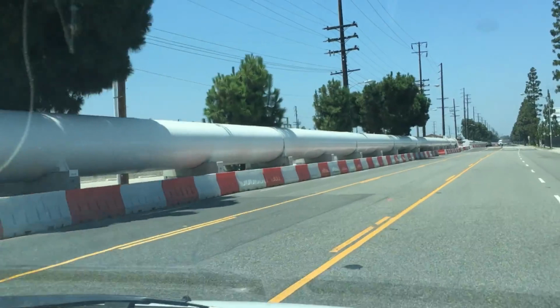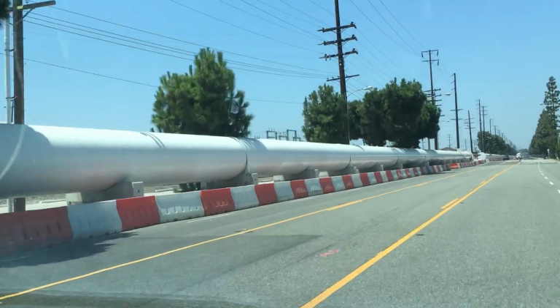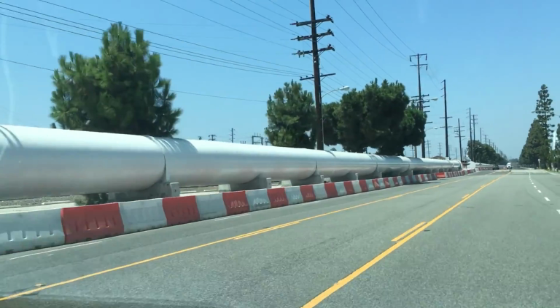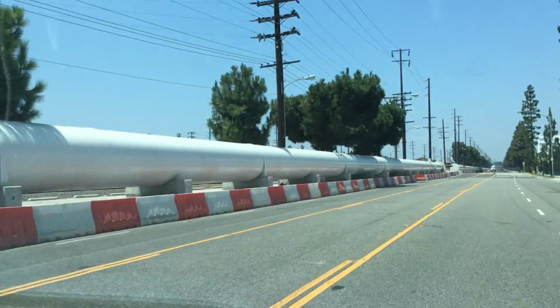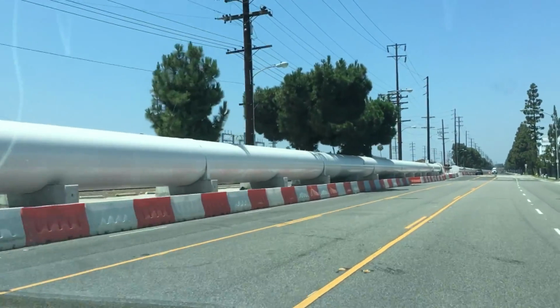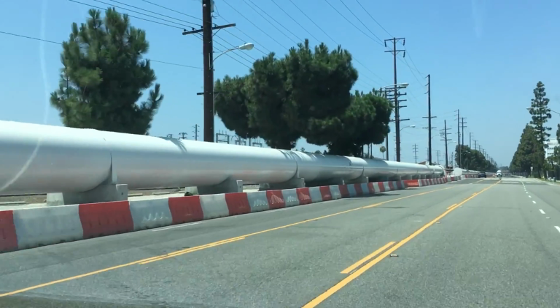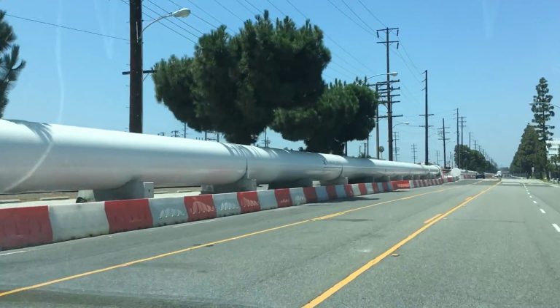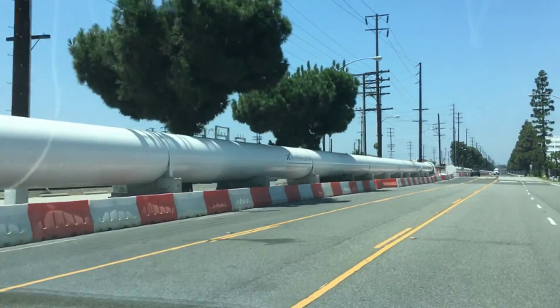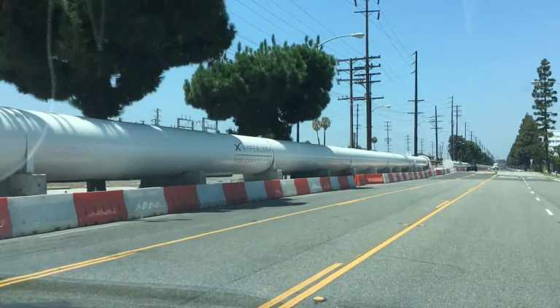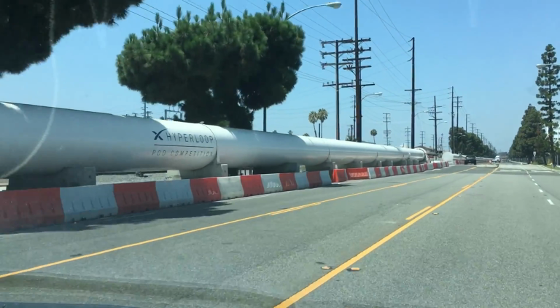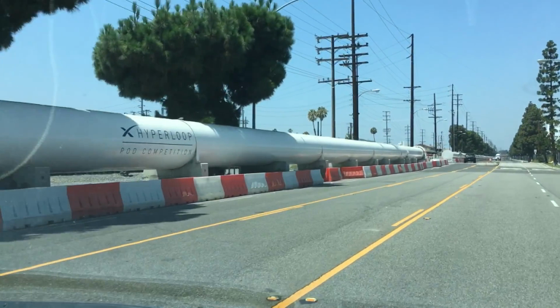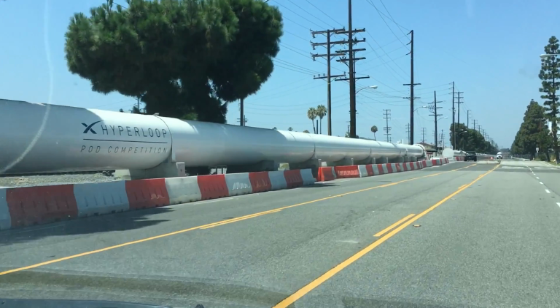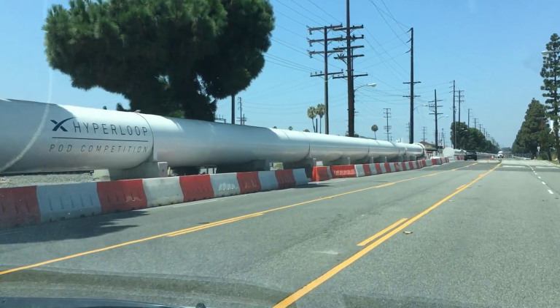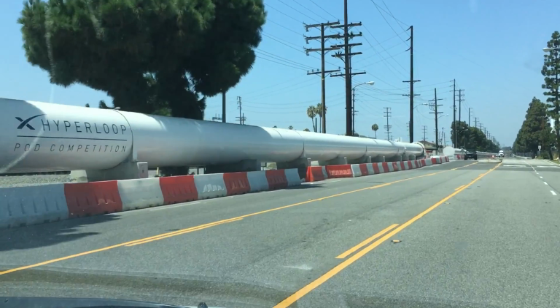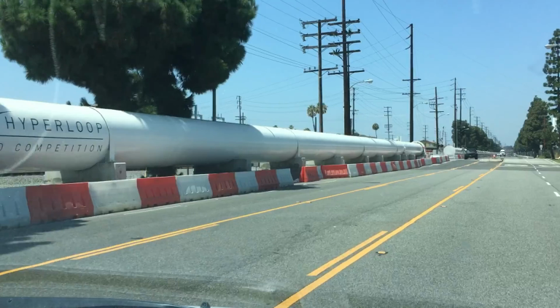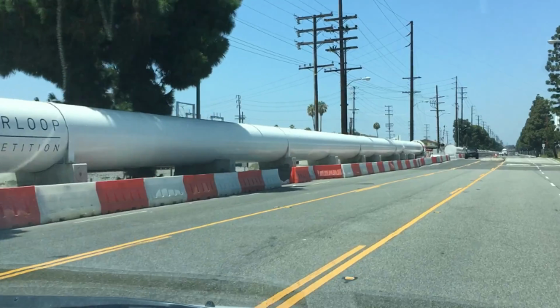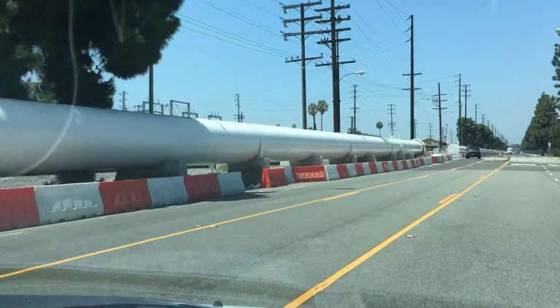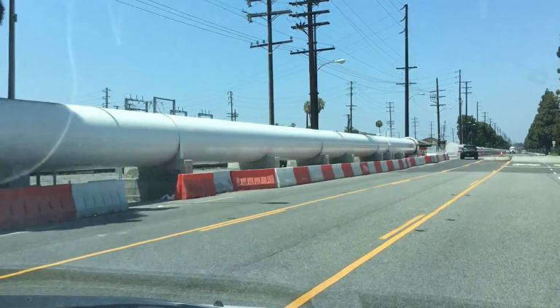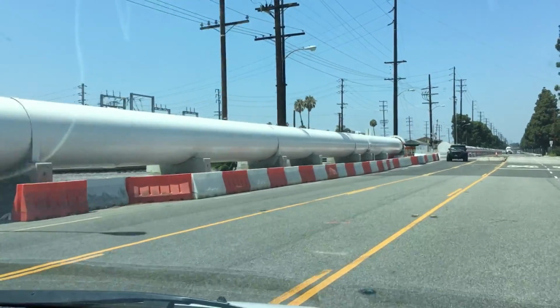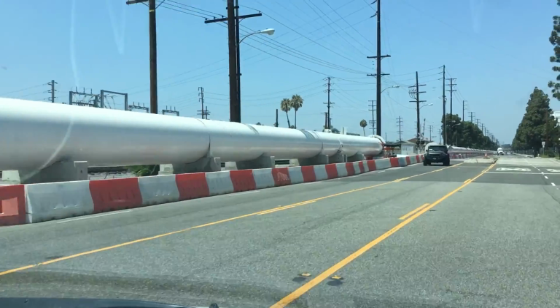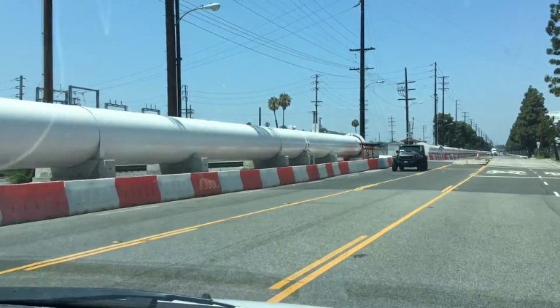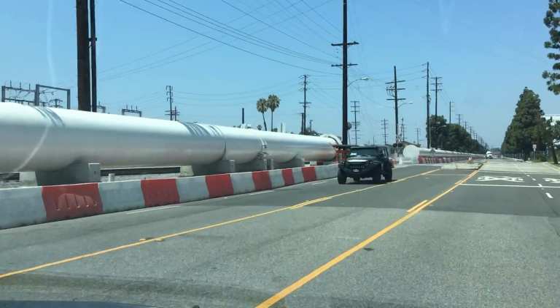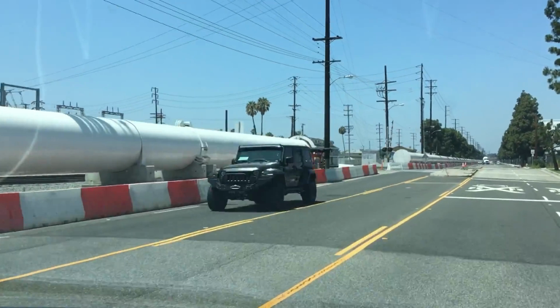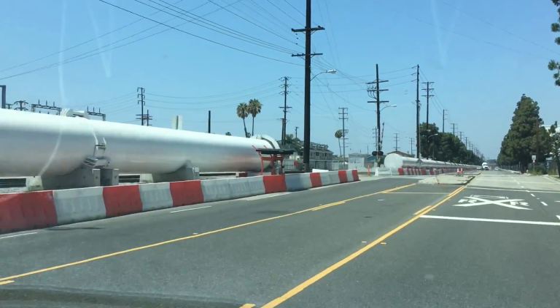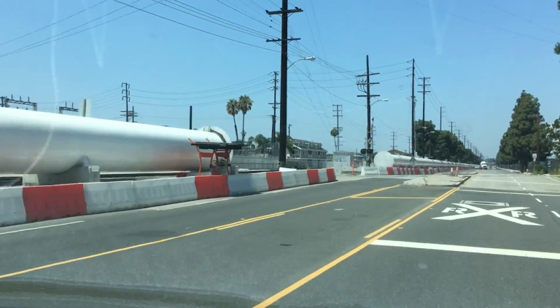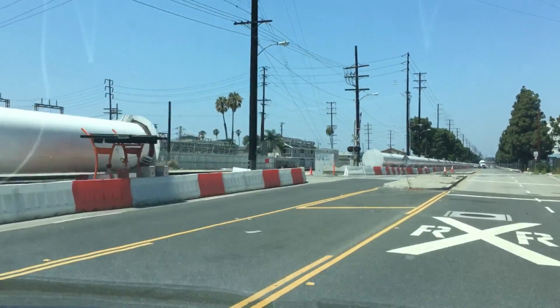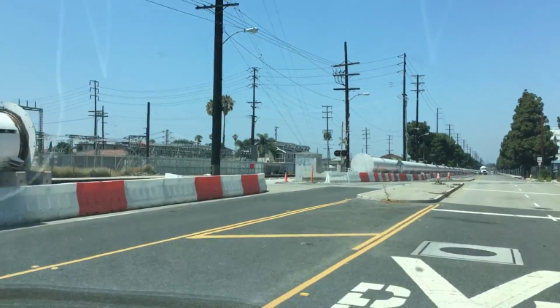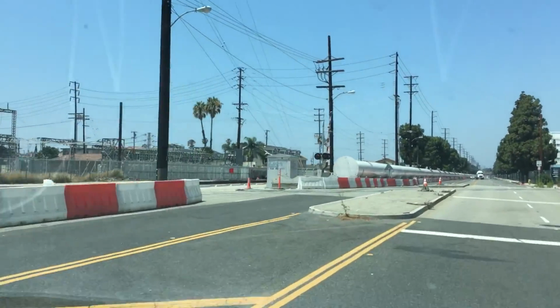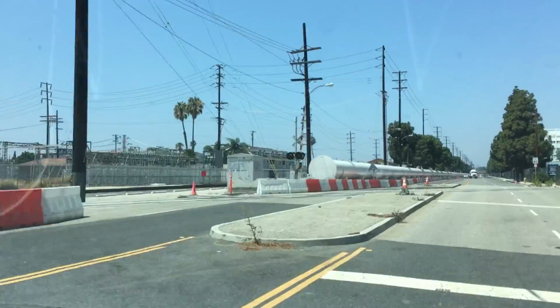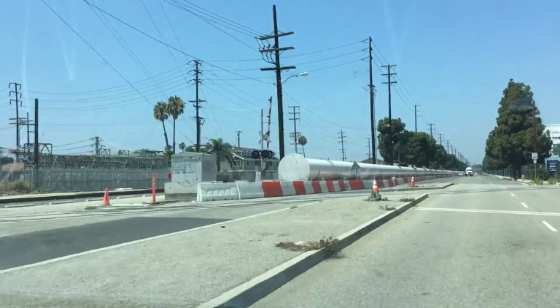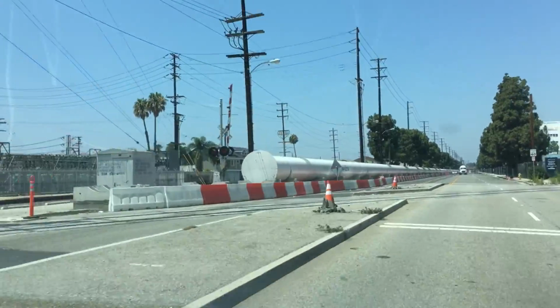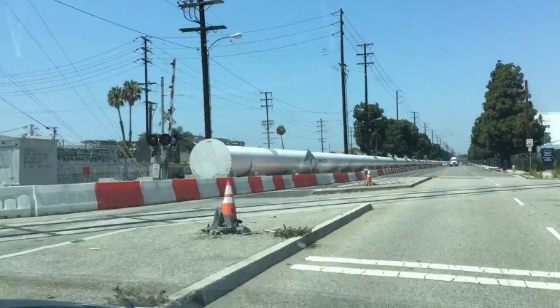Though if you go around the corner you find that they do have a hyperloop running all the way down the street. So I'm sure in the future employees will be able to hyperloop from their car to their office in 0.005 seconds.